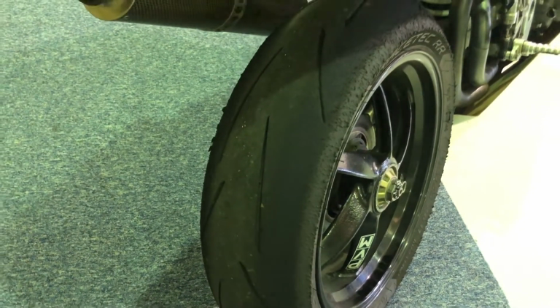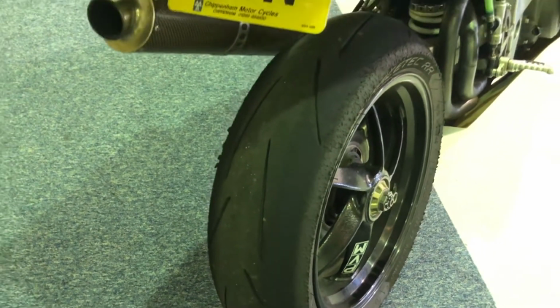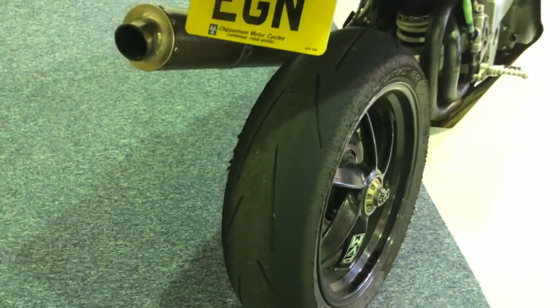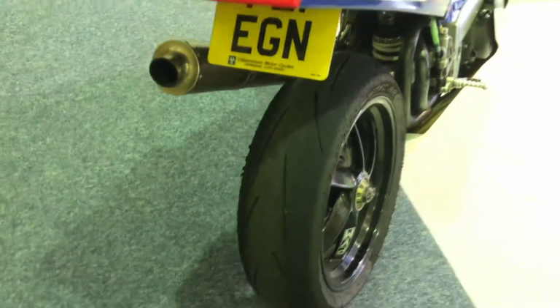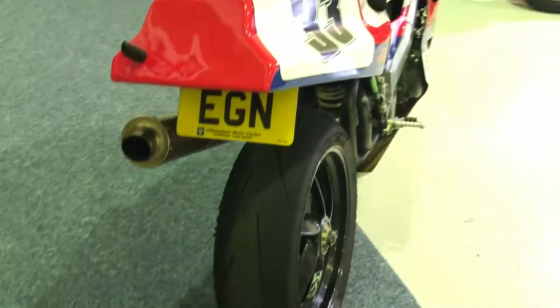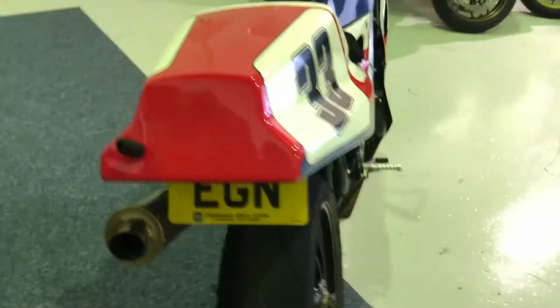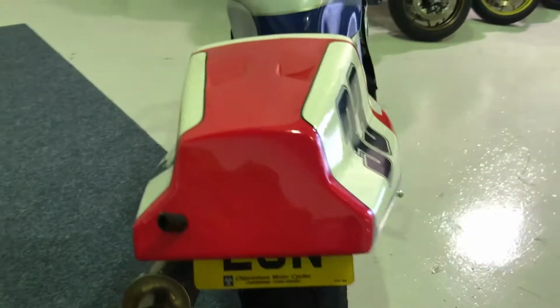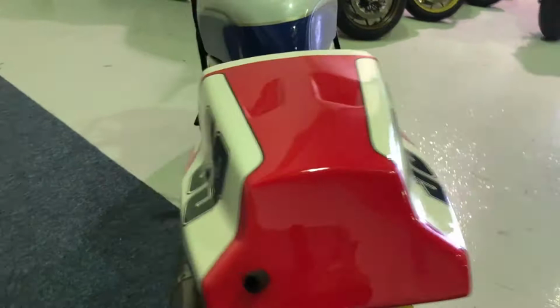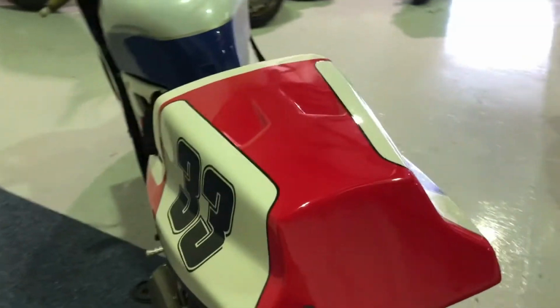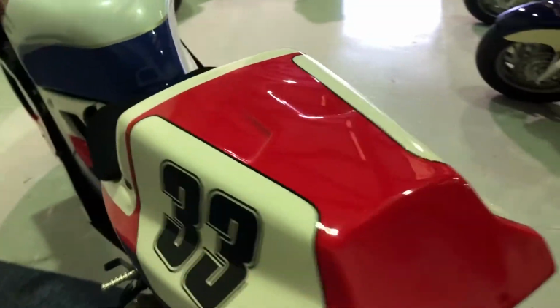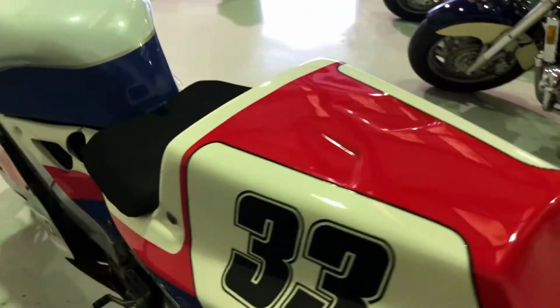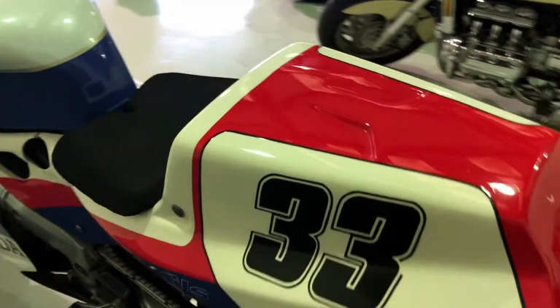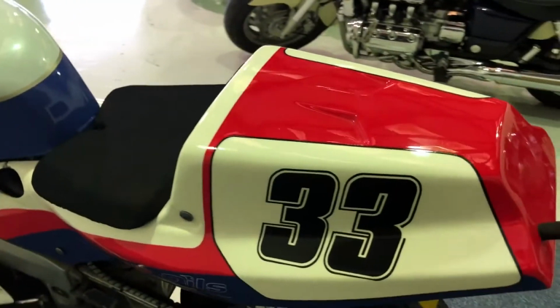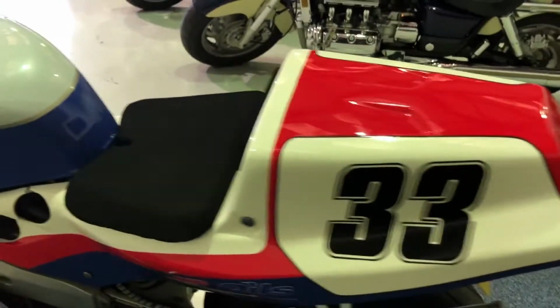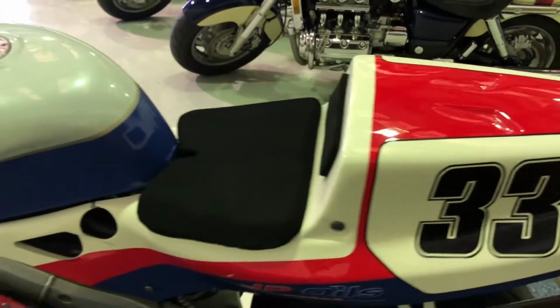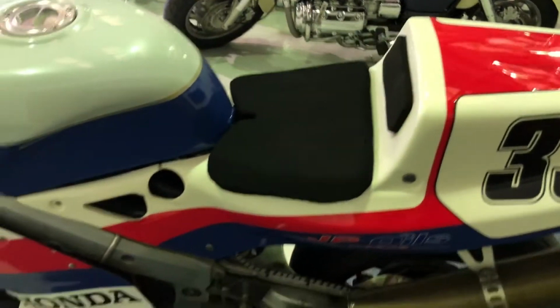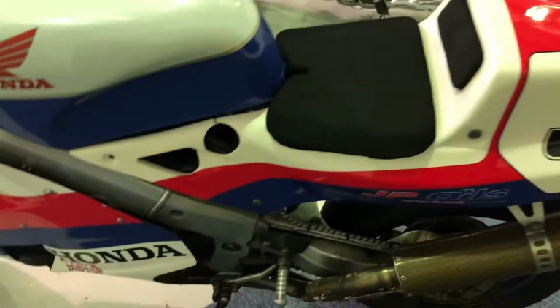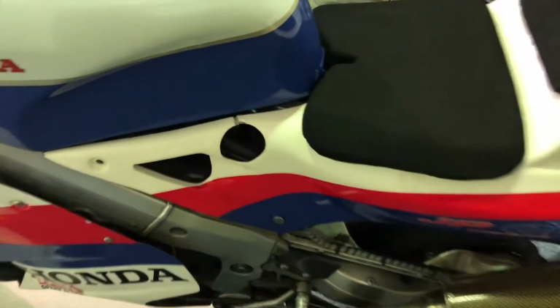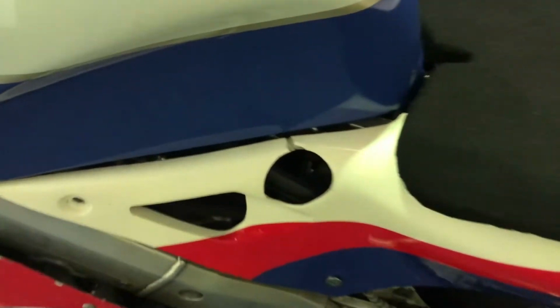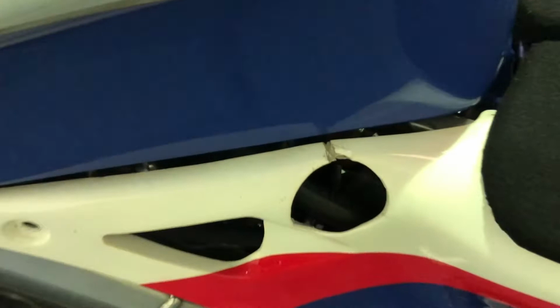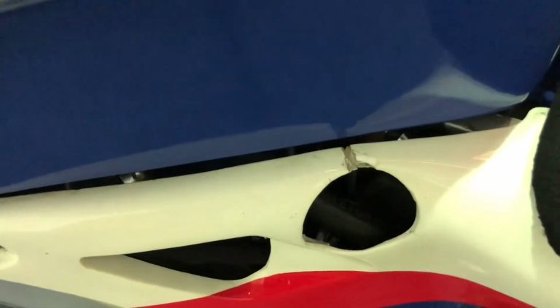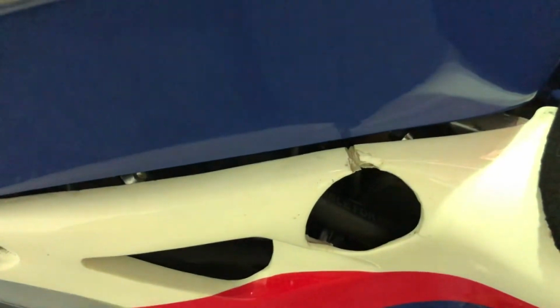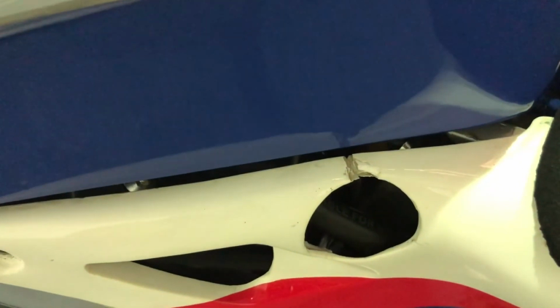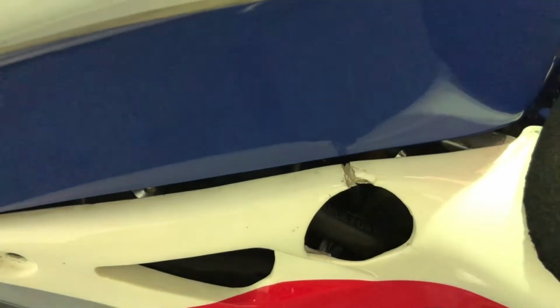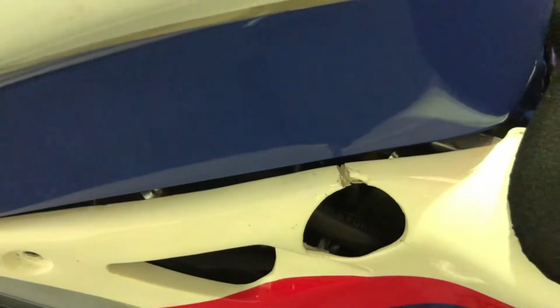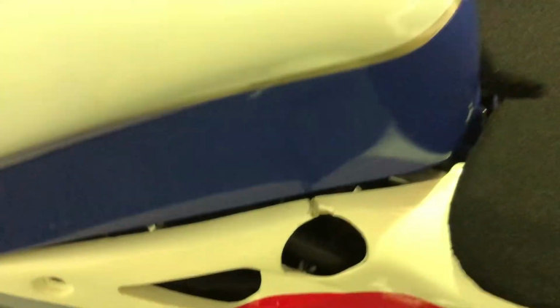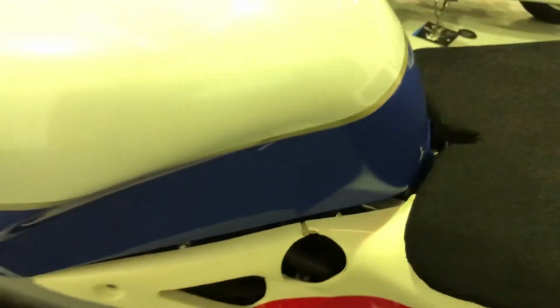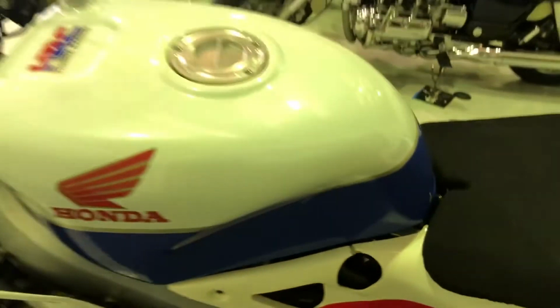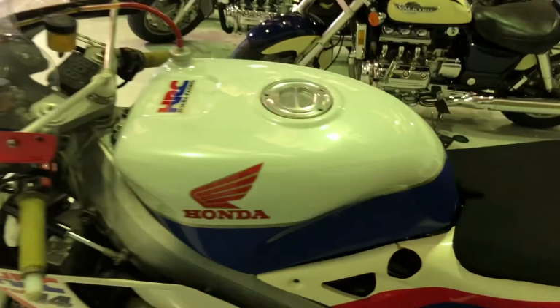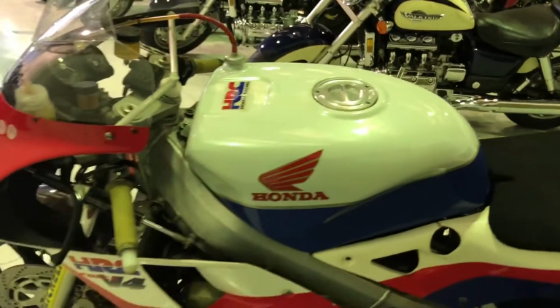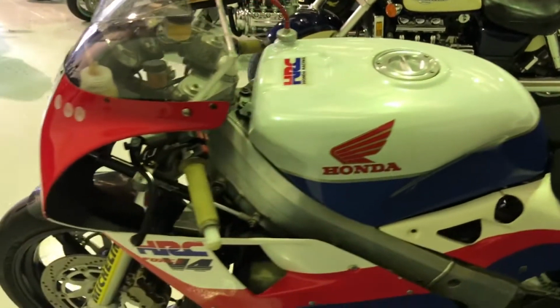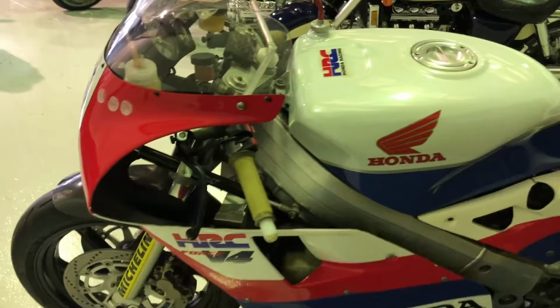The rear tire there — plenty of life left in that one. All the bodywork on this bike is actually in very good order given that it is a race bike. There's the odd mark and a very small mark on the left-hand side panel, but other than that it's in very good order.